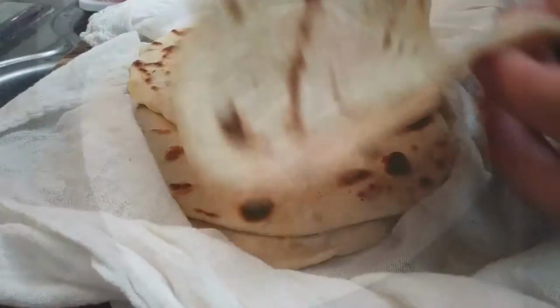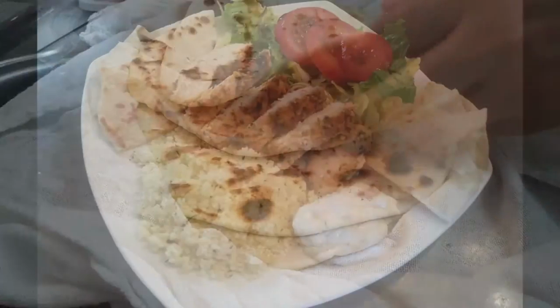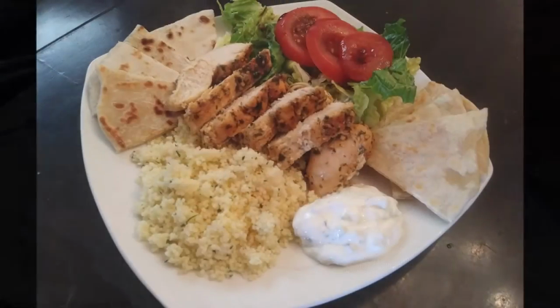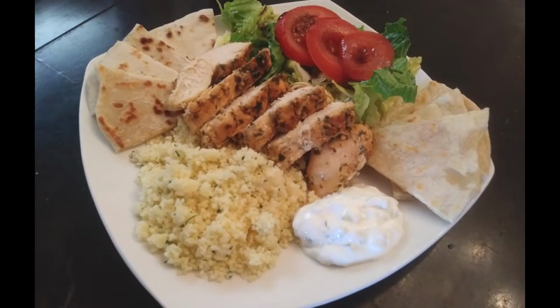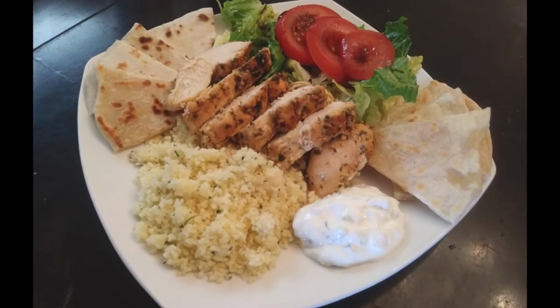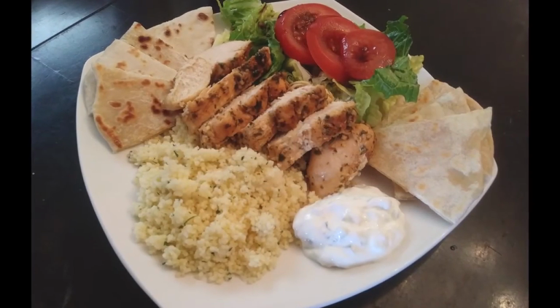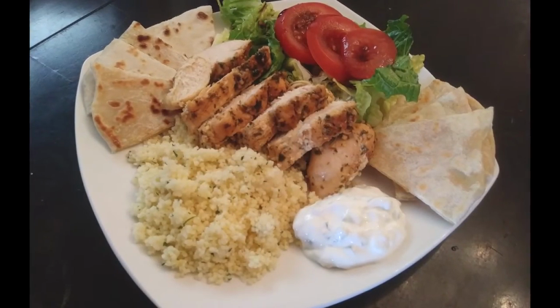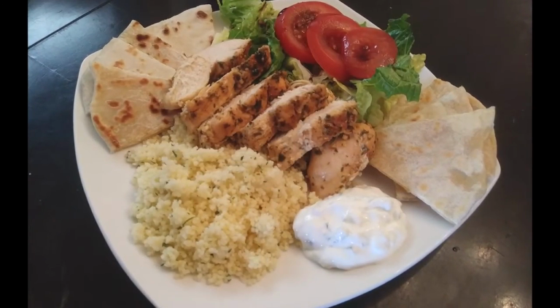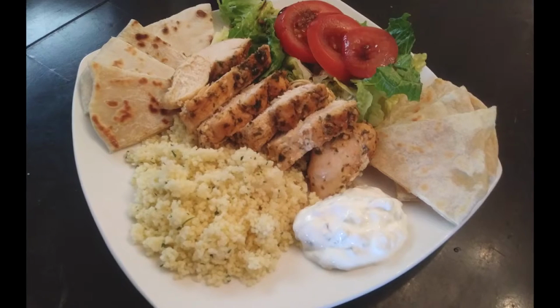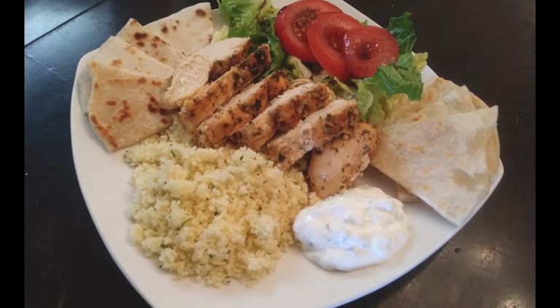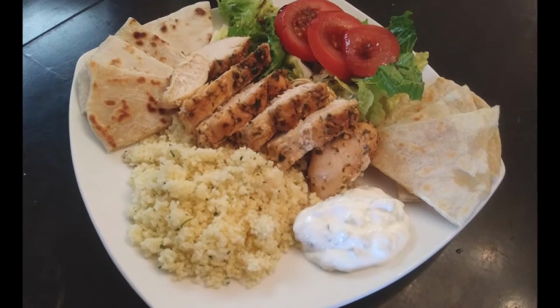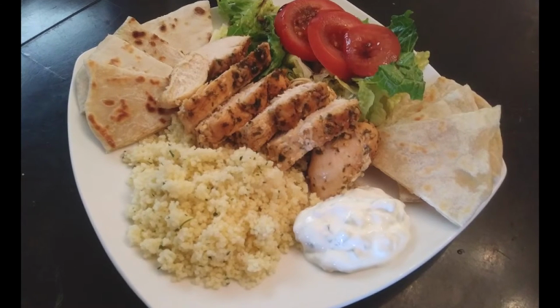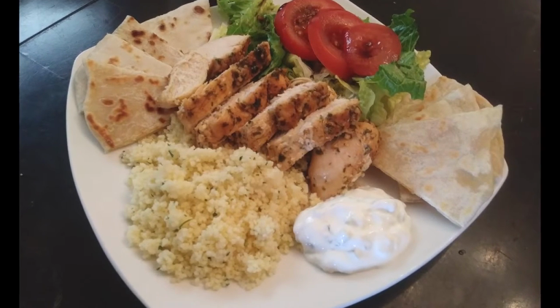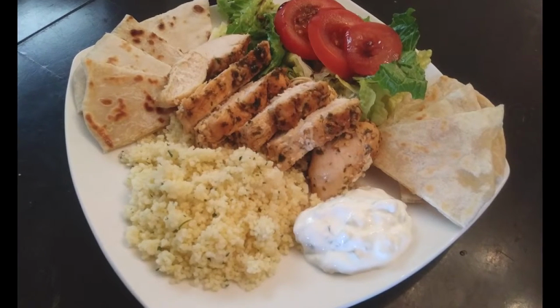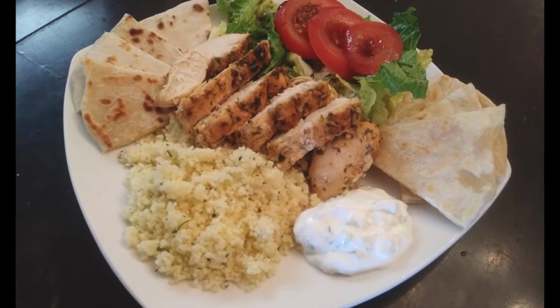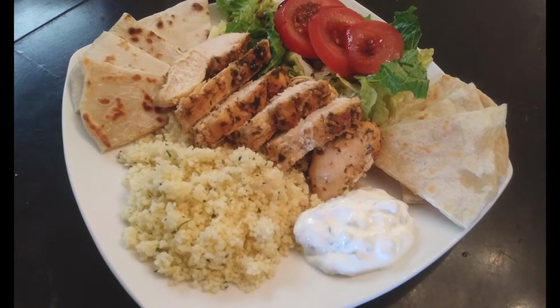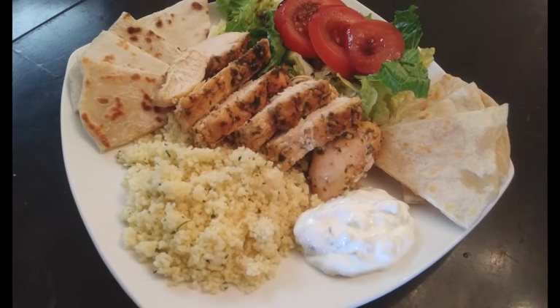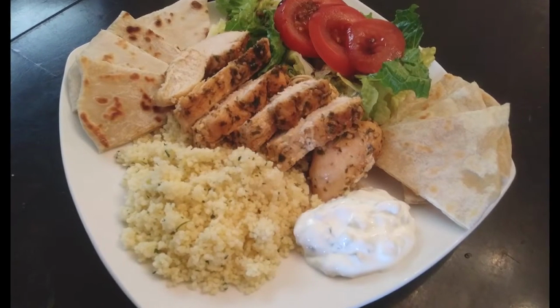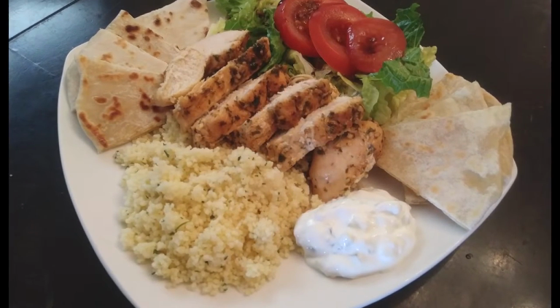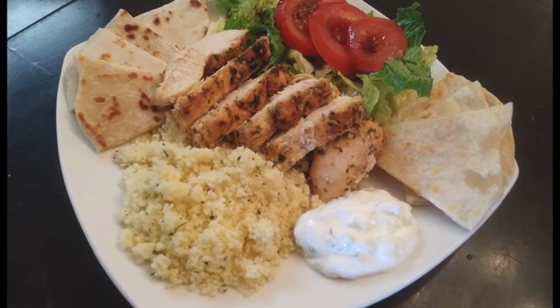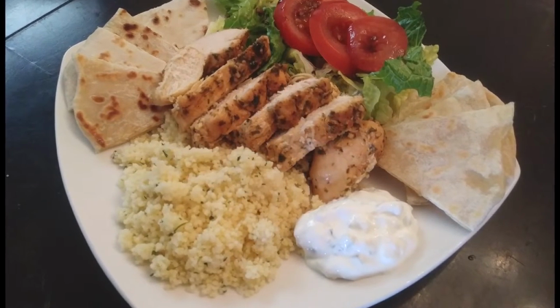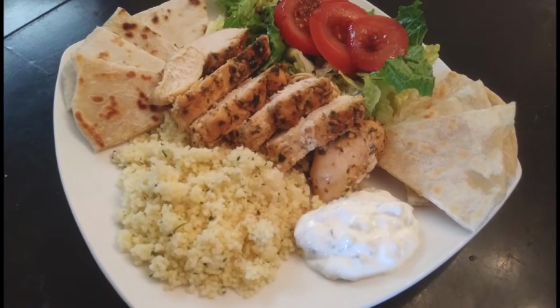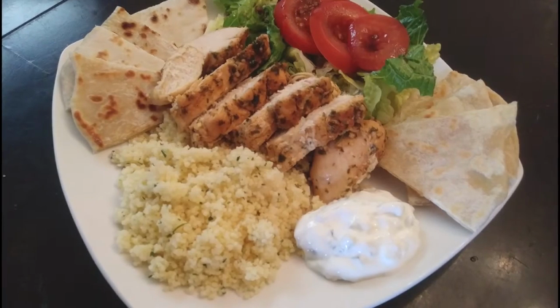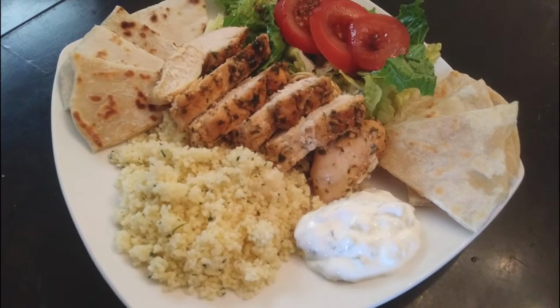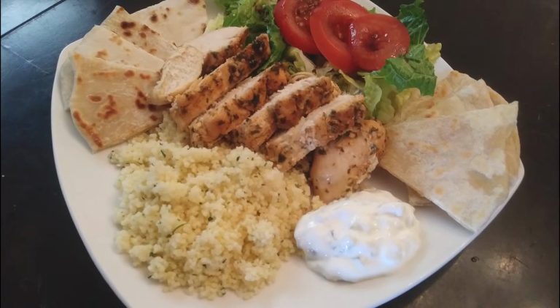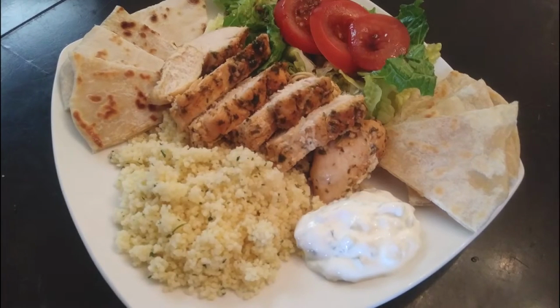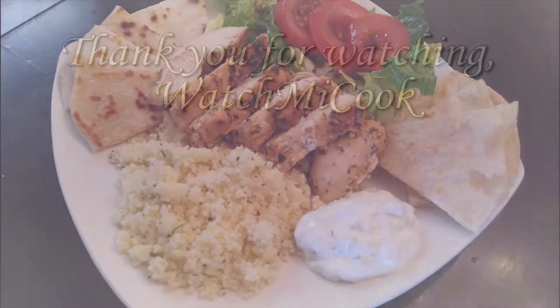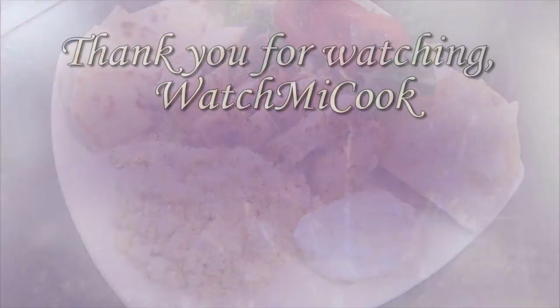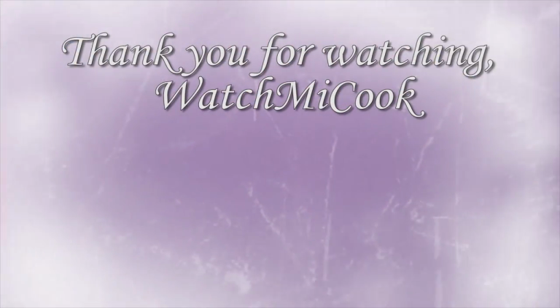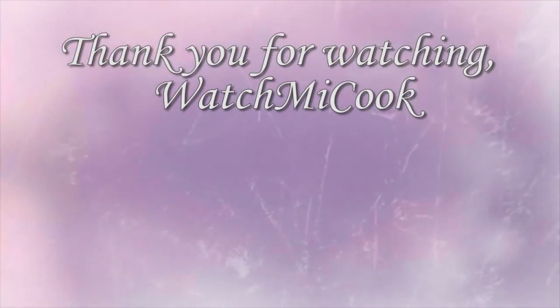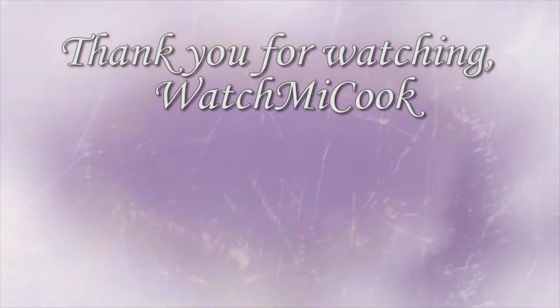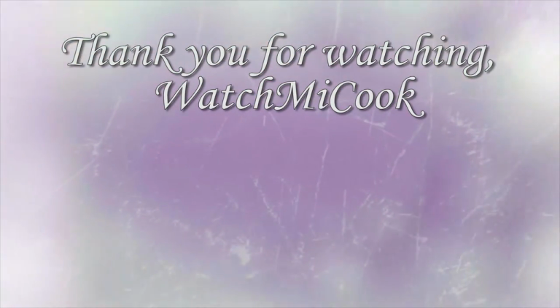I've plated my dish with some couscous, the chicken, the flatbread, my tzatziki, and a salad with the balsamic vinaigrette we just made. If you guys like this recipe, please hit subscribe. And until the next meal, thank you for watching — watch me cook.